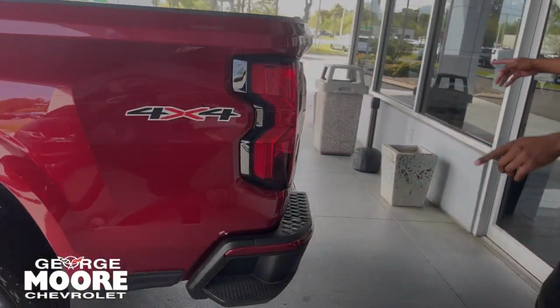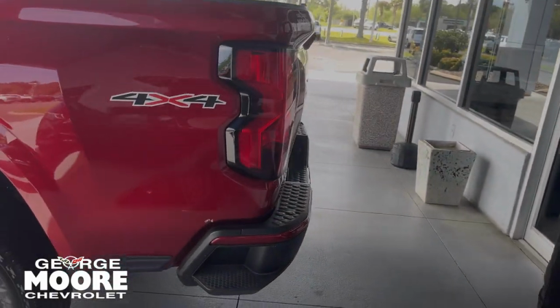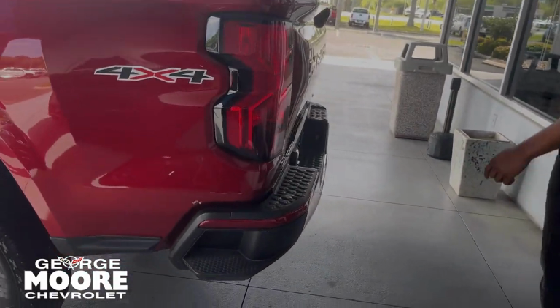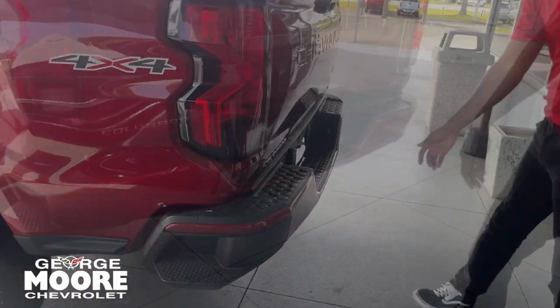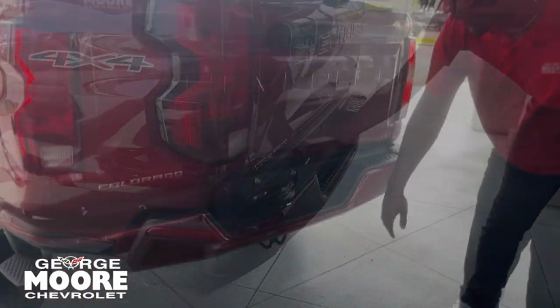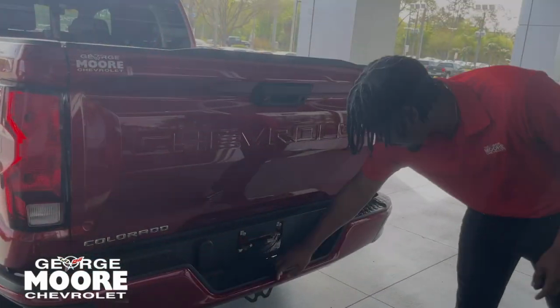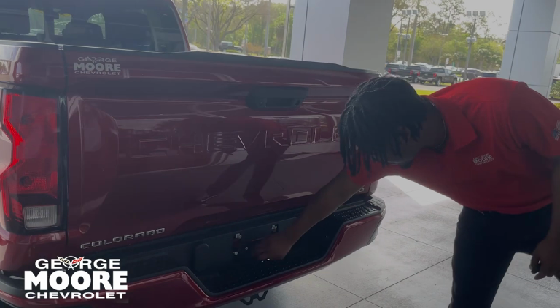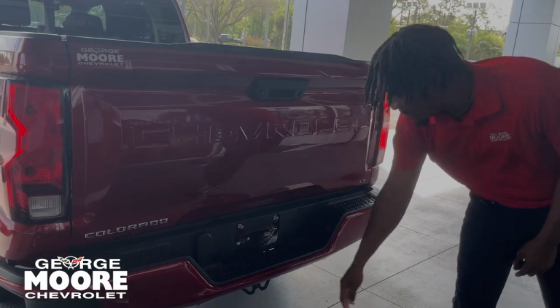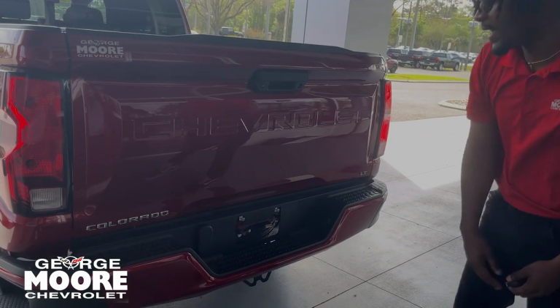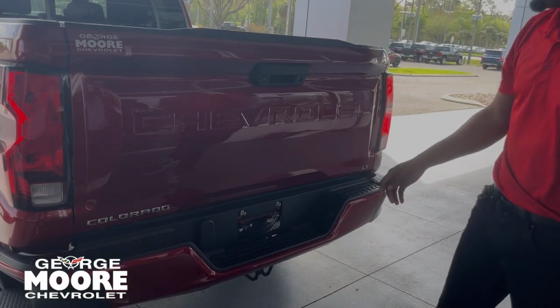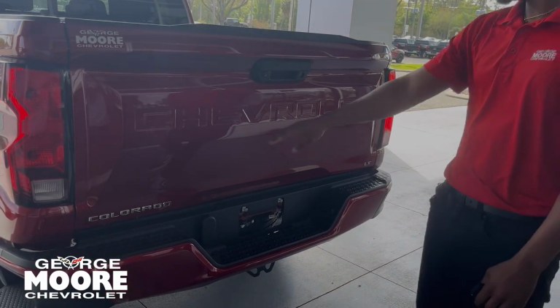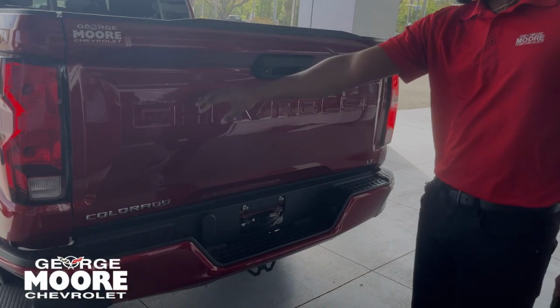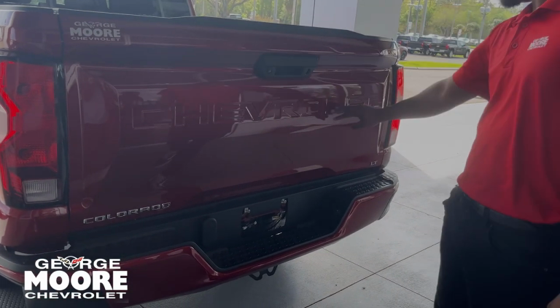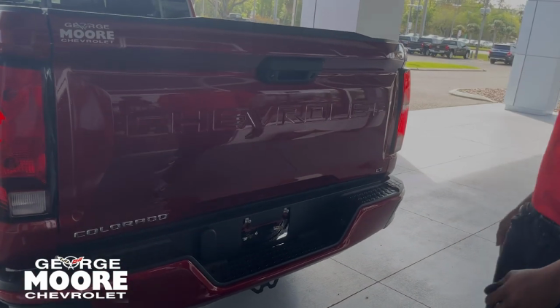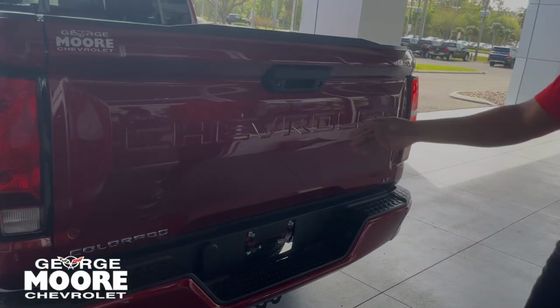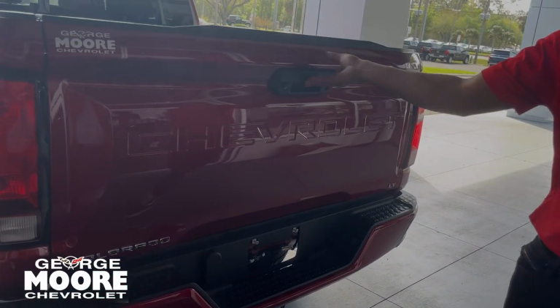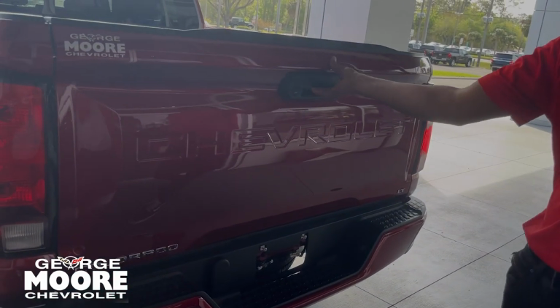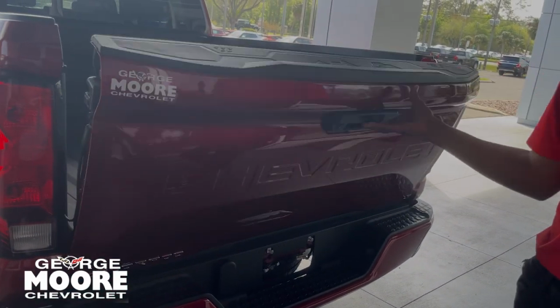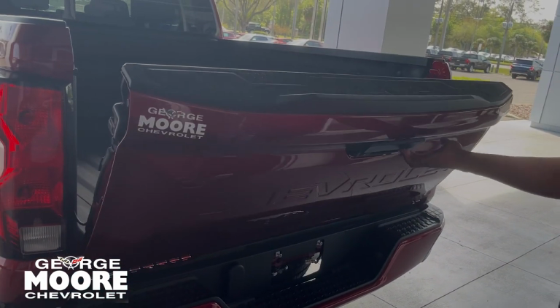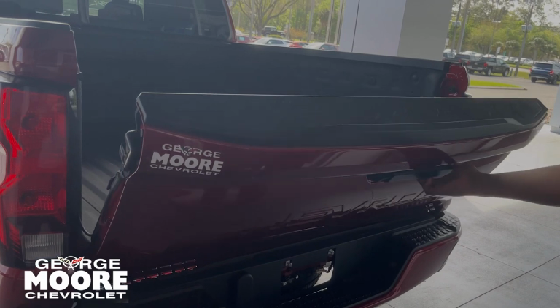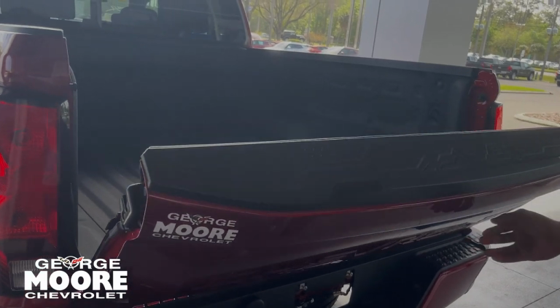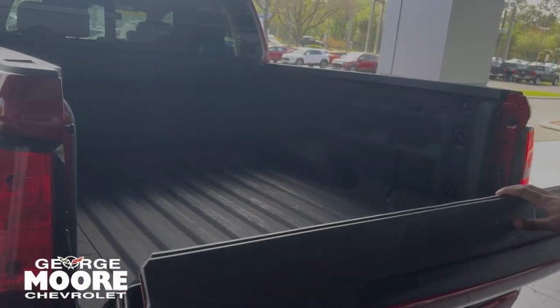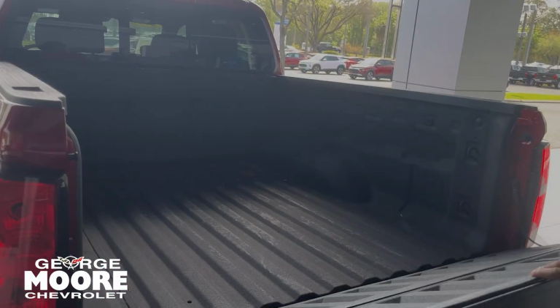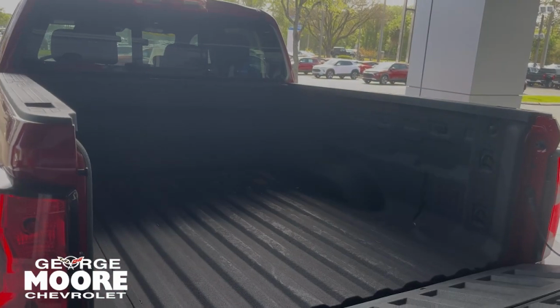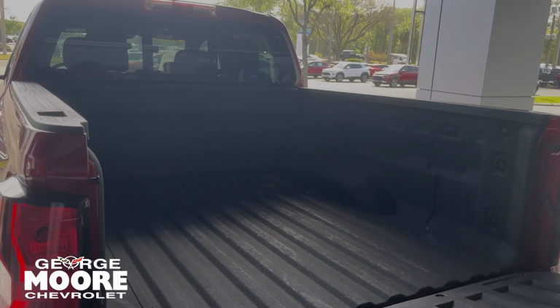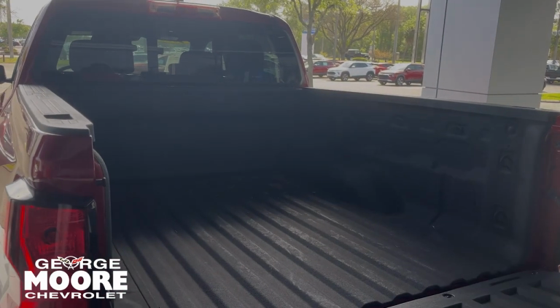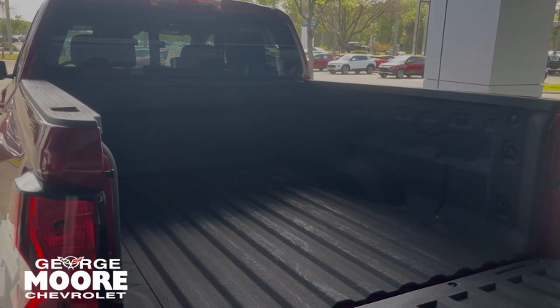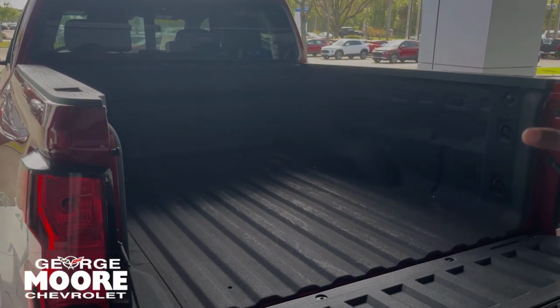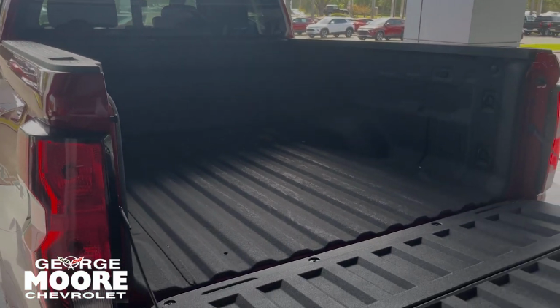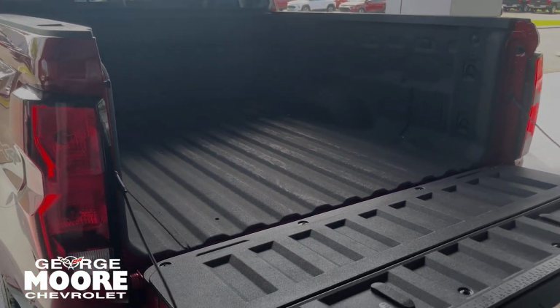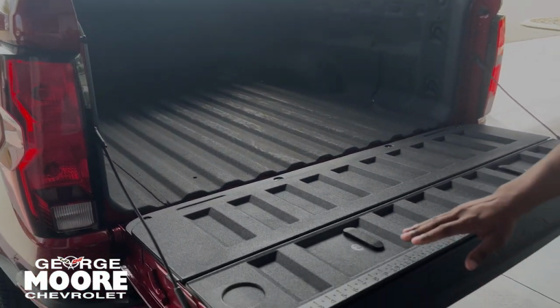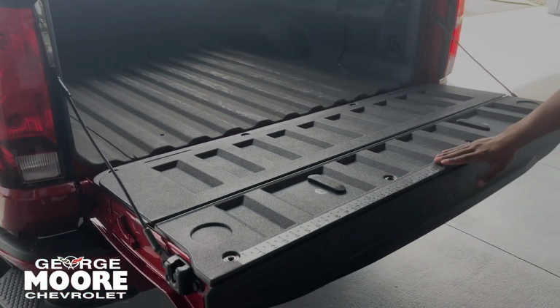Two exhaust pipes. Down below, you get your spare tire. You got your Chevrolet sign right there. Let down the tailgate — you got a spray-in liner back here. You also get a ruler right here.